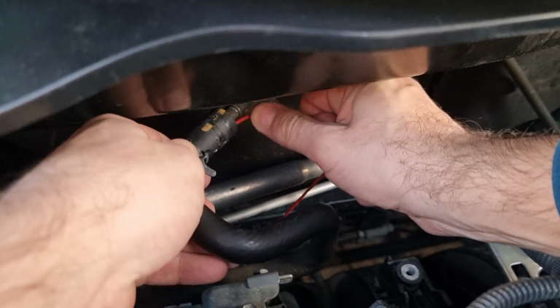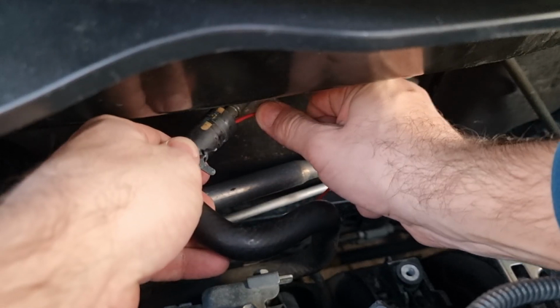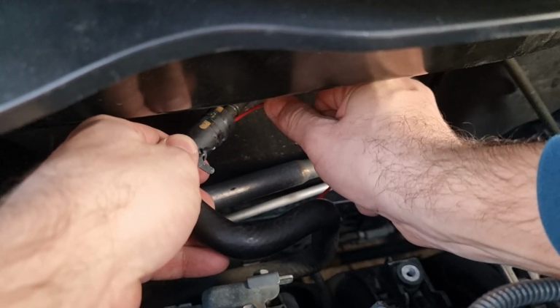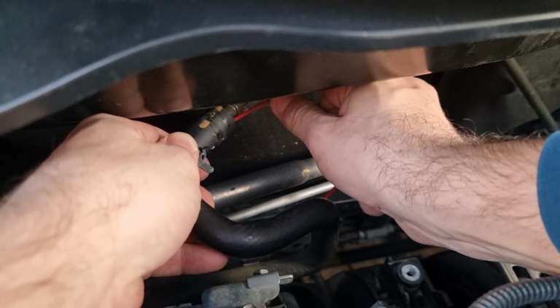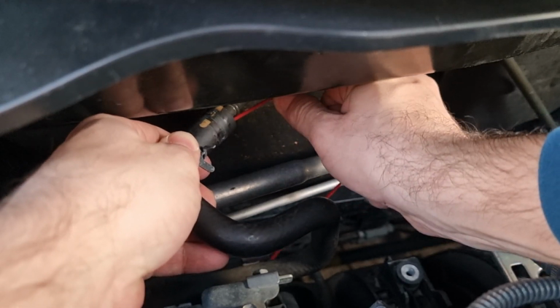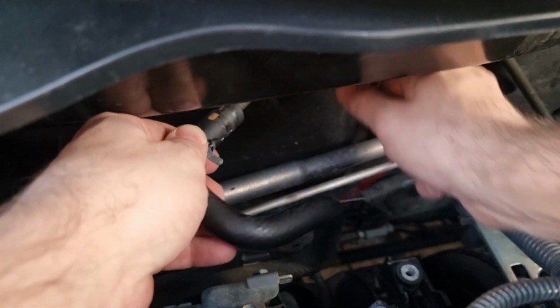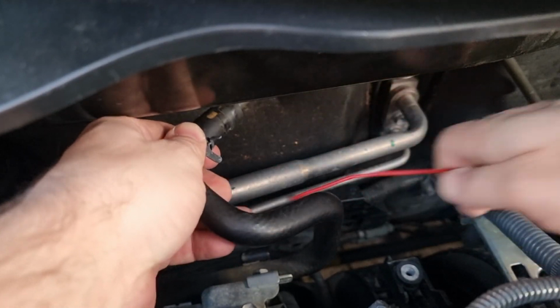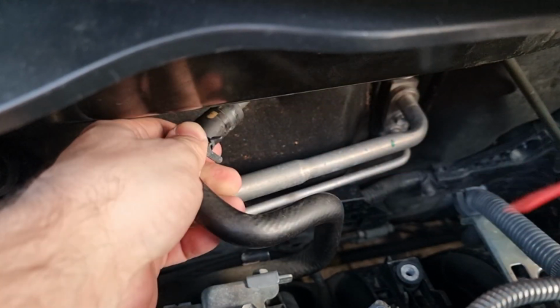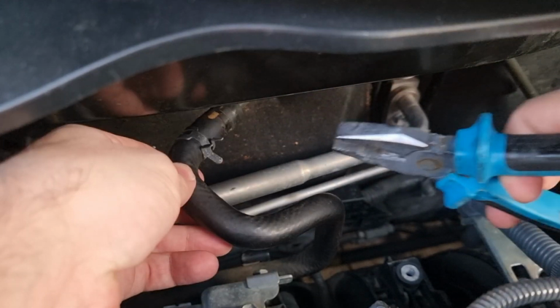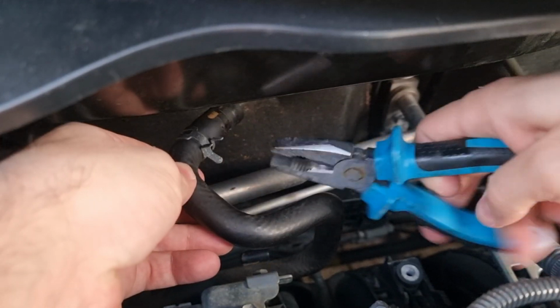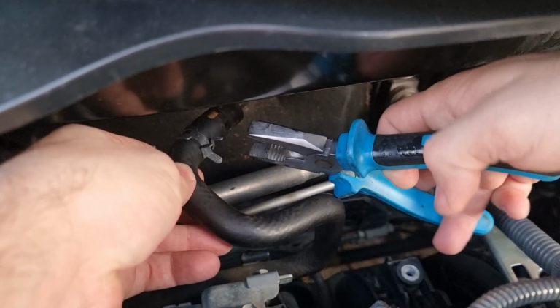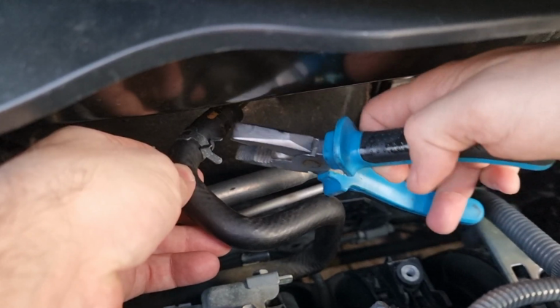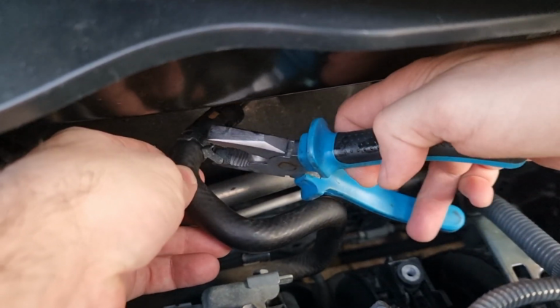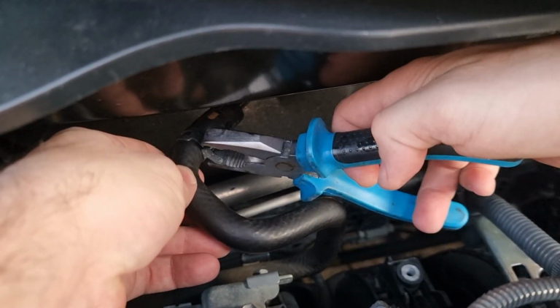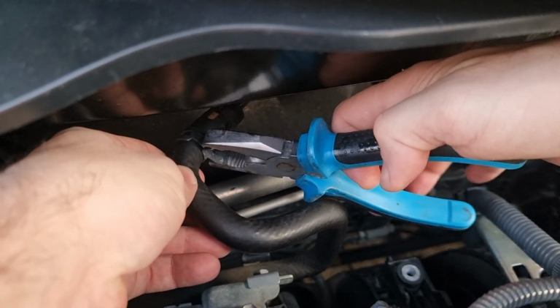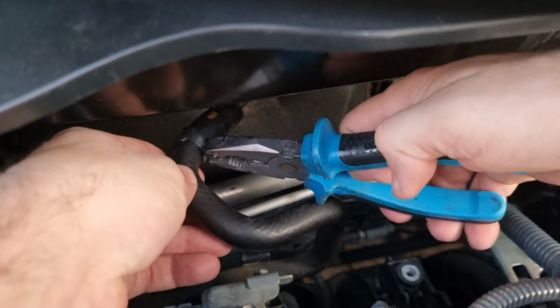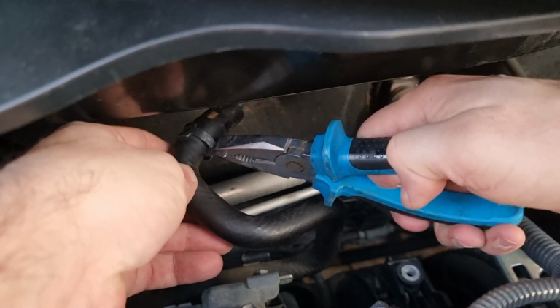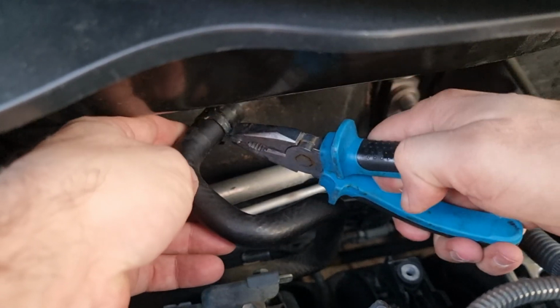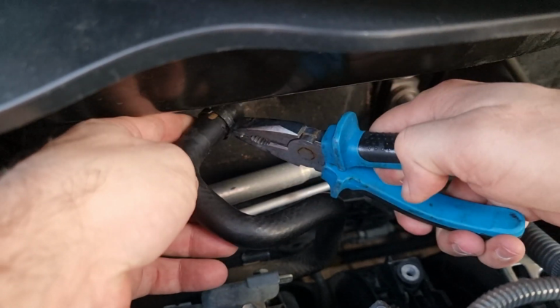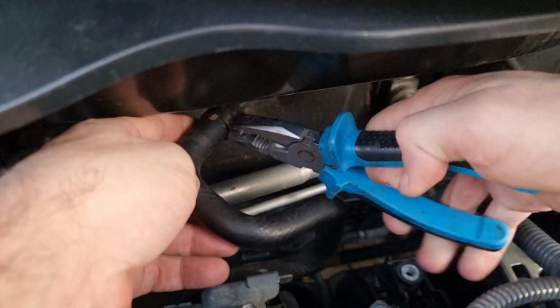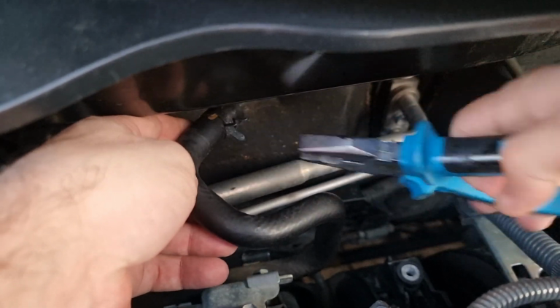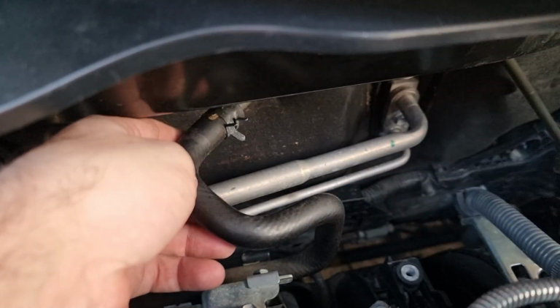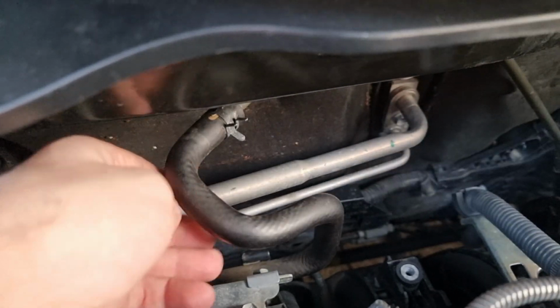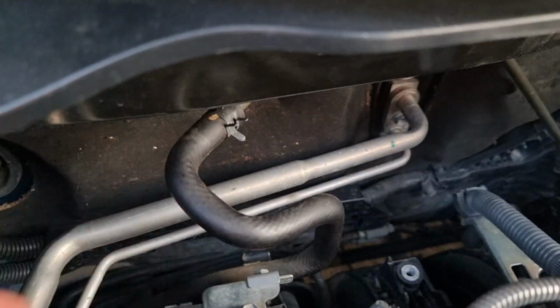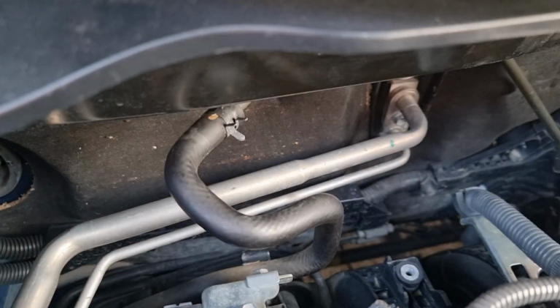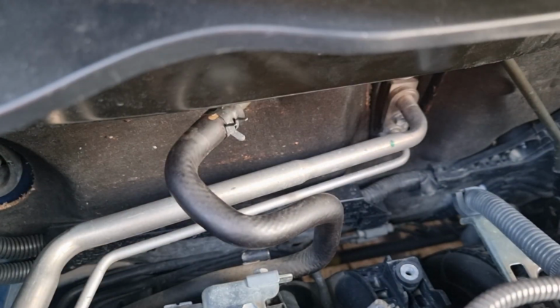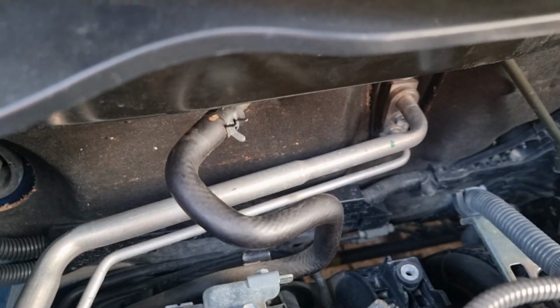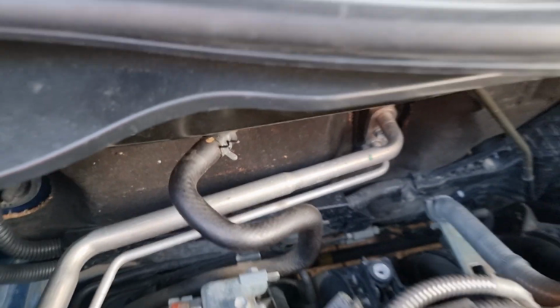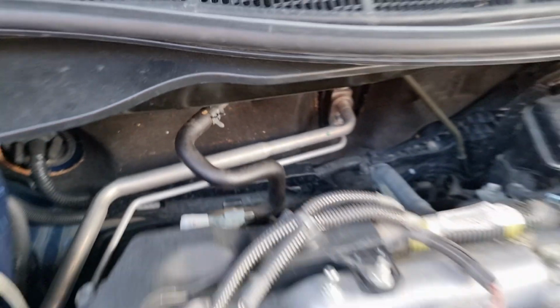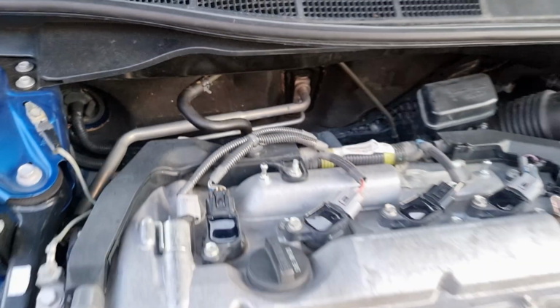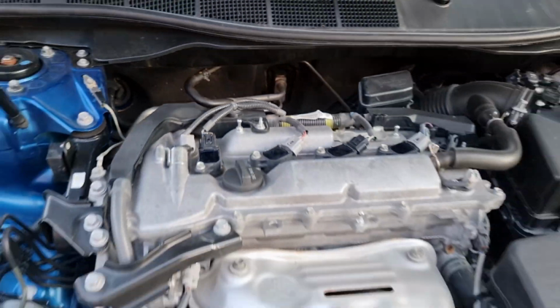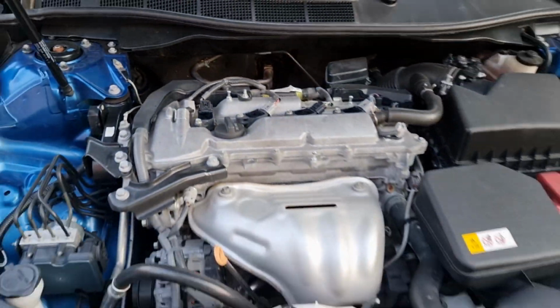We are almost done with cleaning — let's pull the straw out and put the clamp back on. After using SeaFoam, aggressive driving is necessary, so let's go.